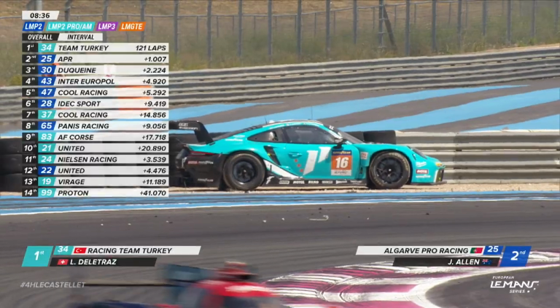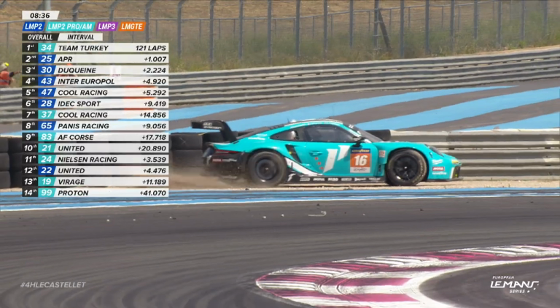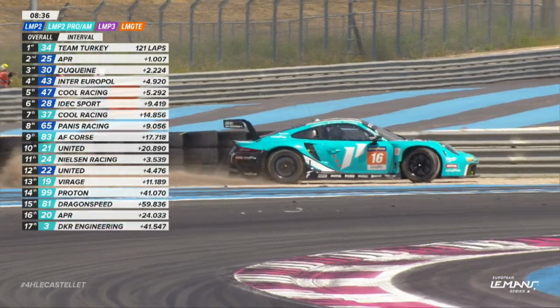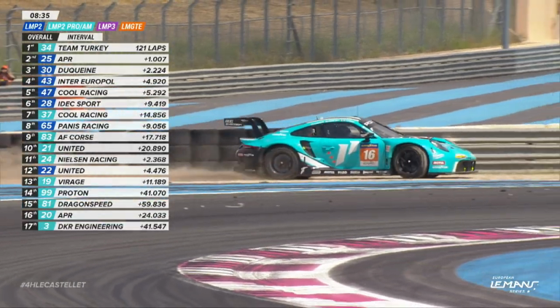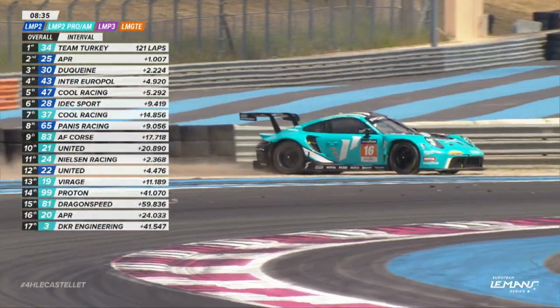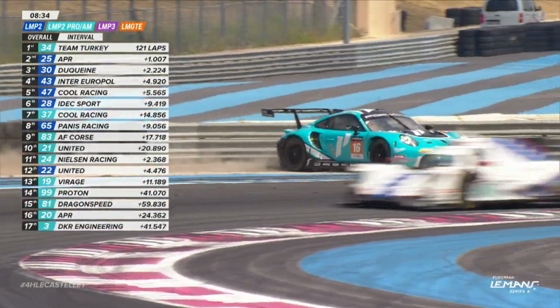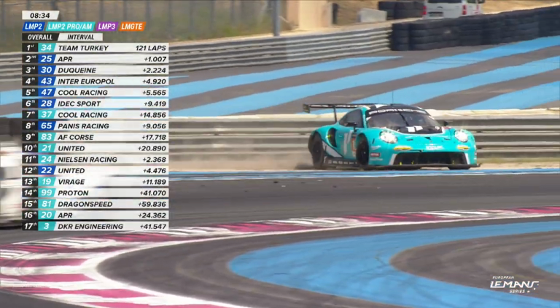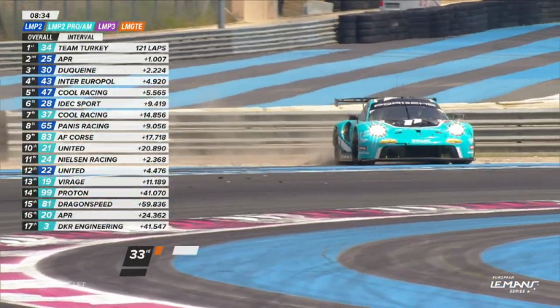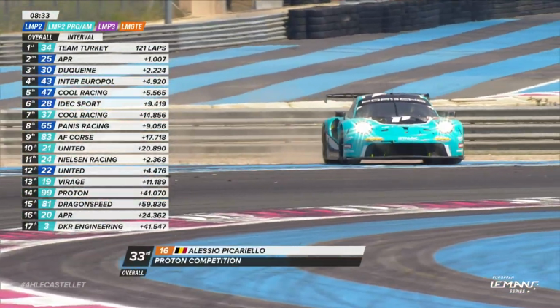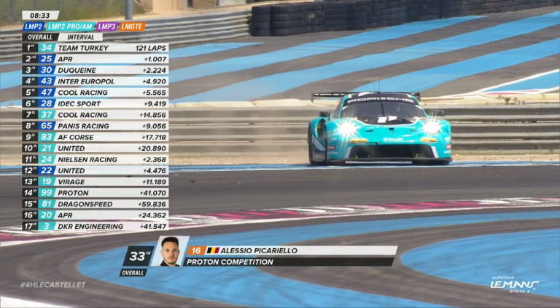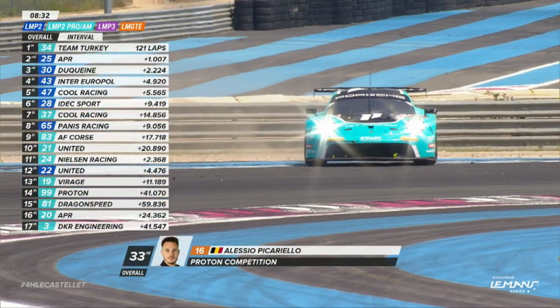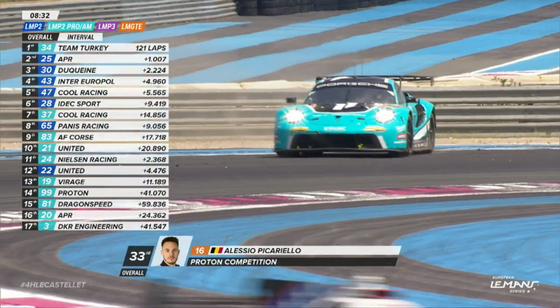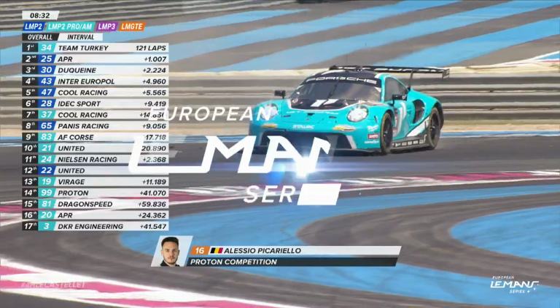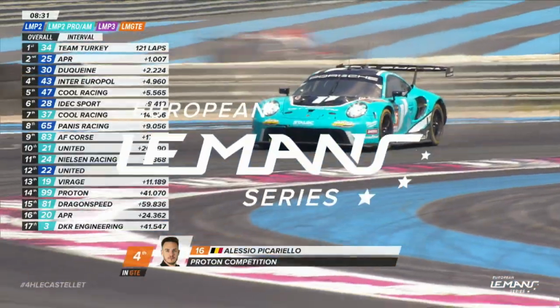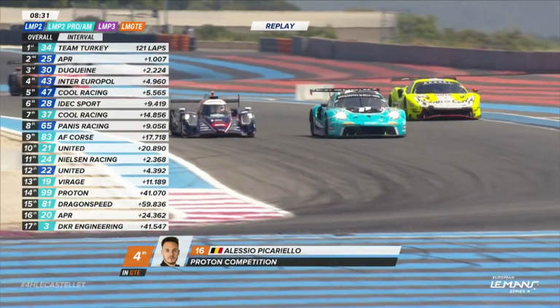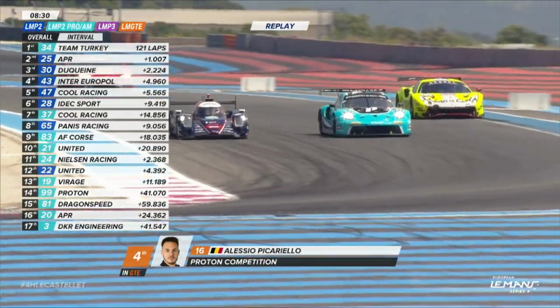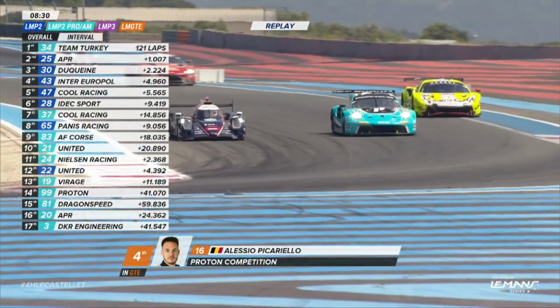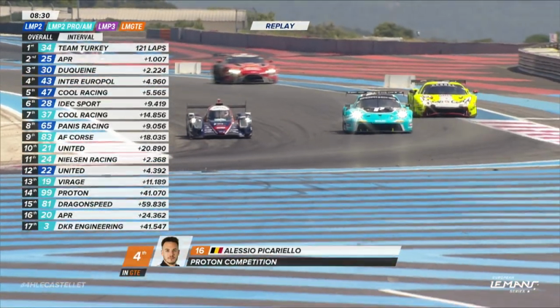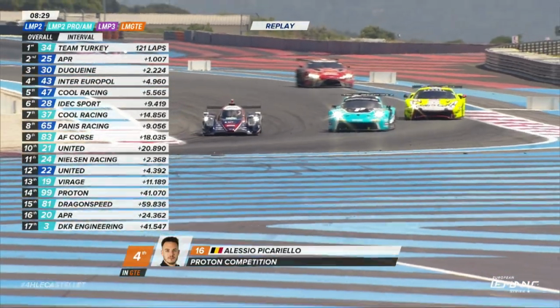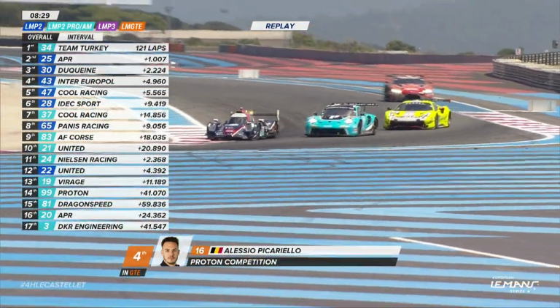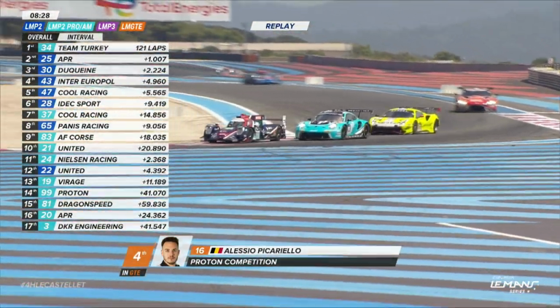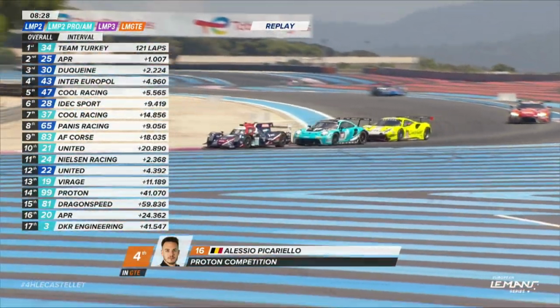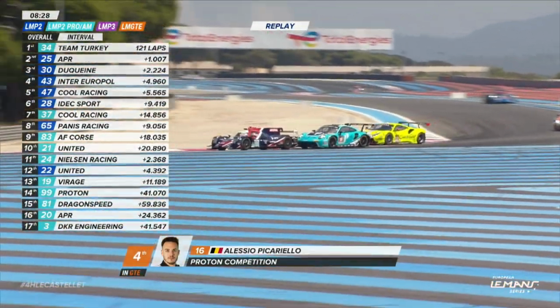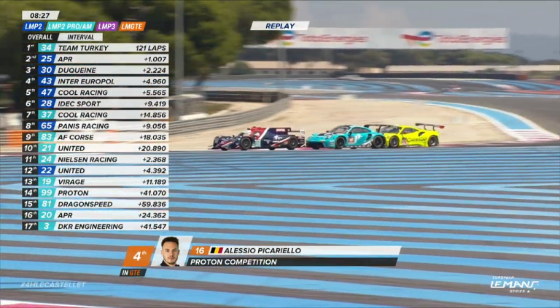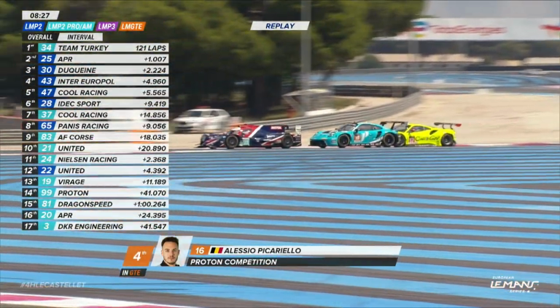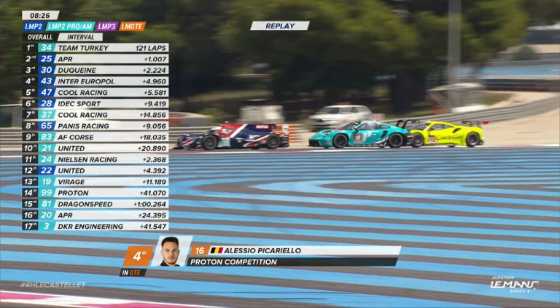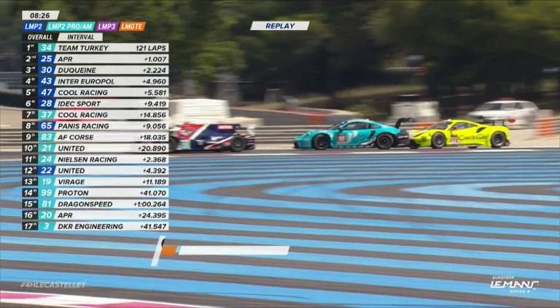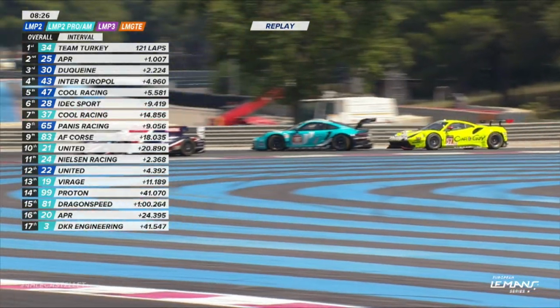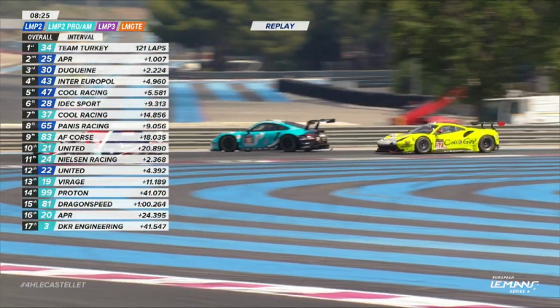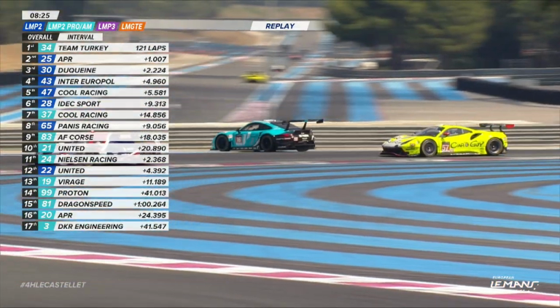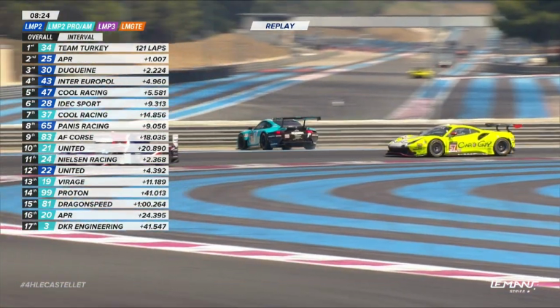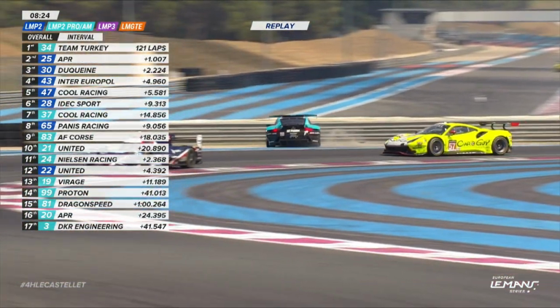Was that contact between Piccariello and Huffacre into L'Hotel corner? And again it was the 21 — it was the hit from the 57 on the 16.